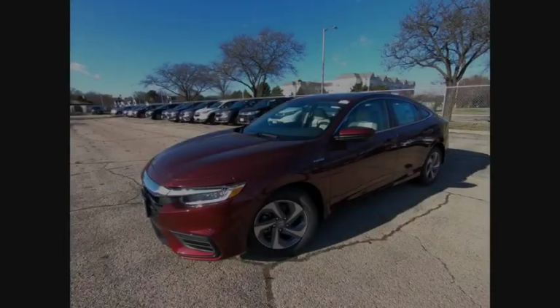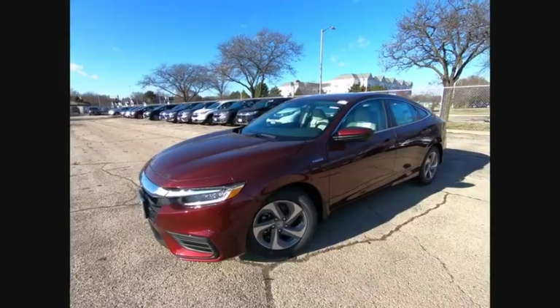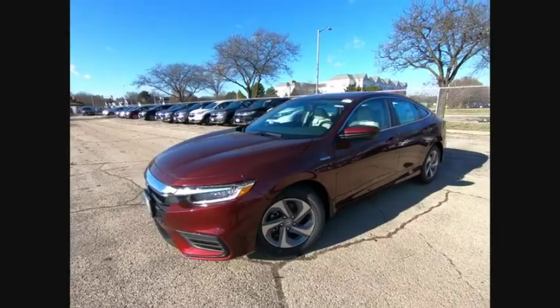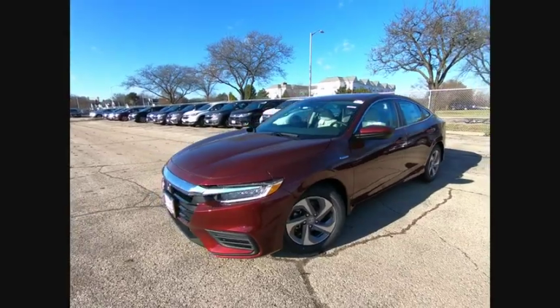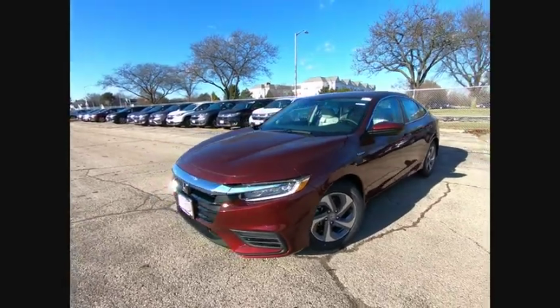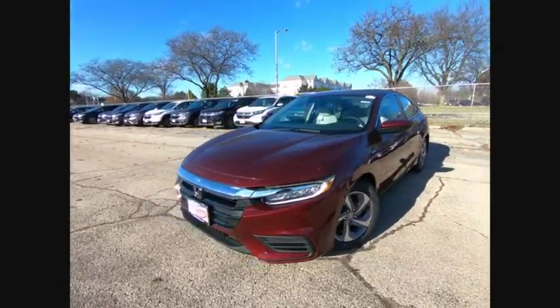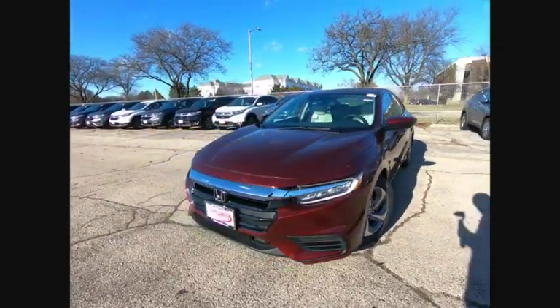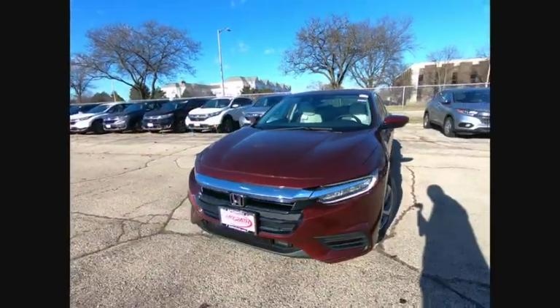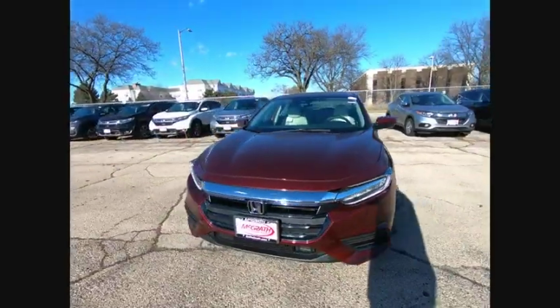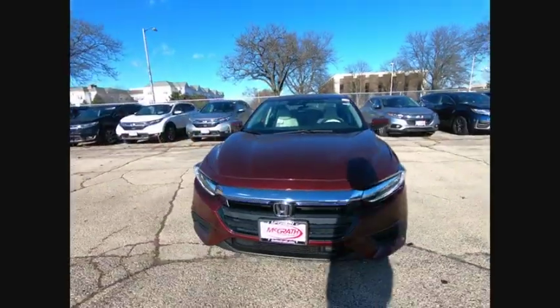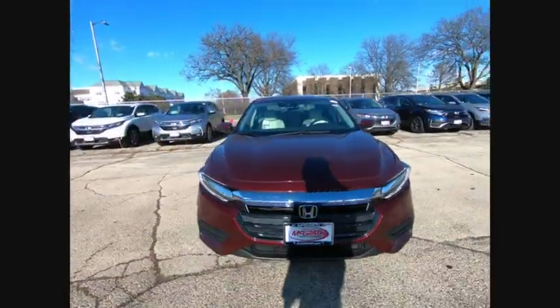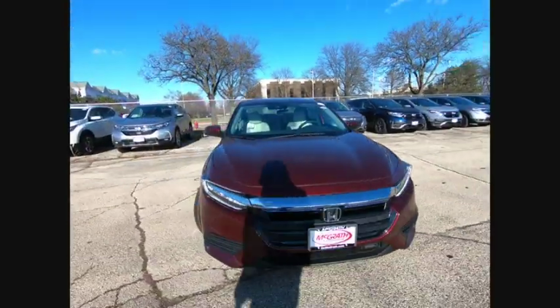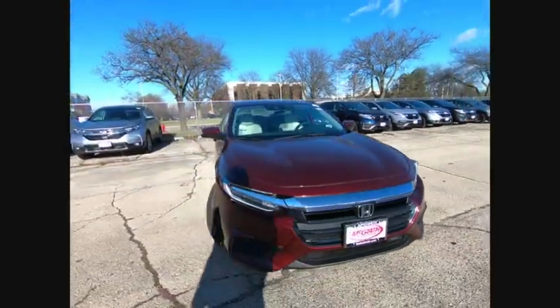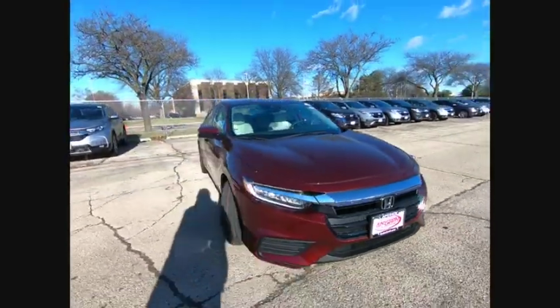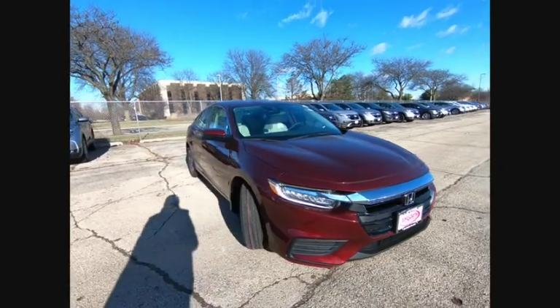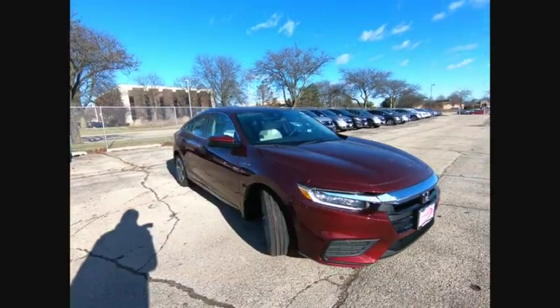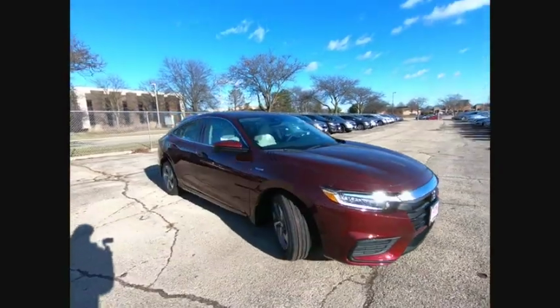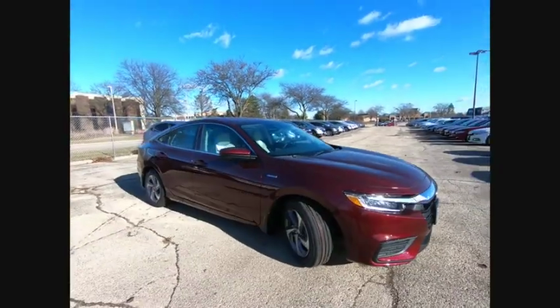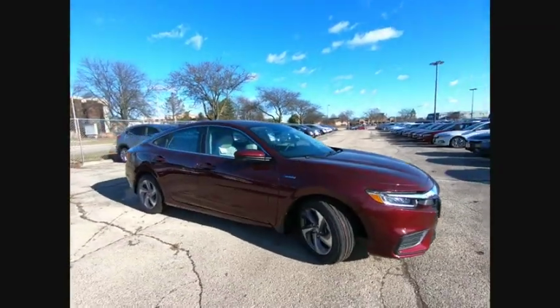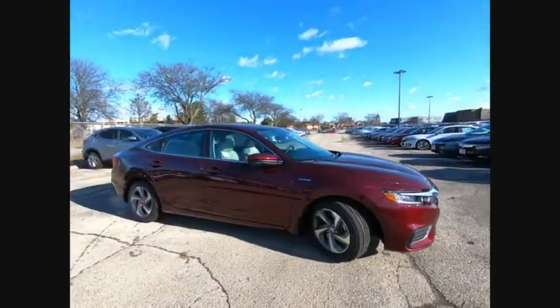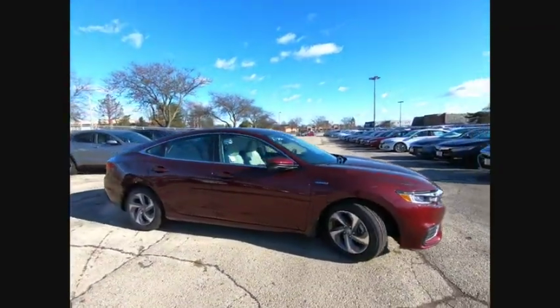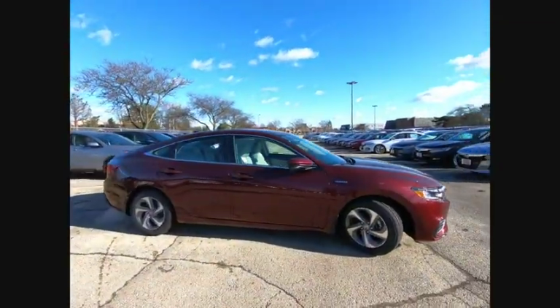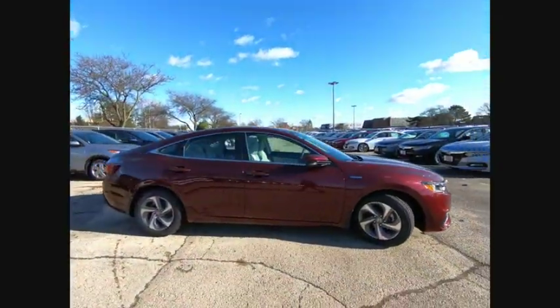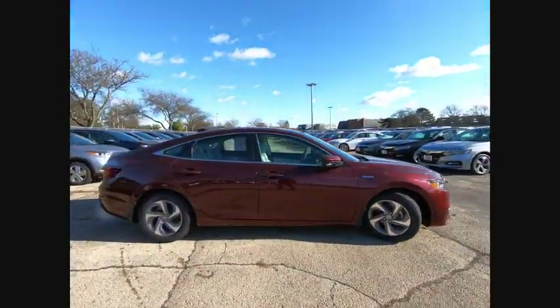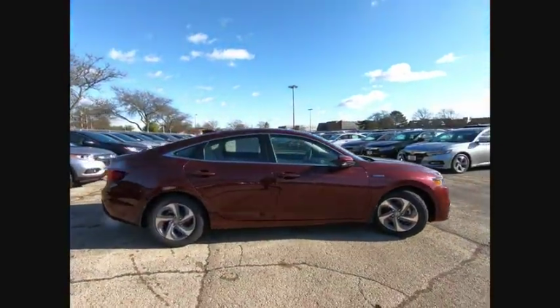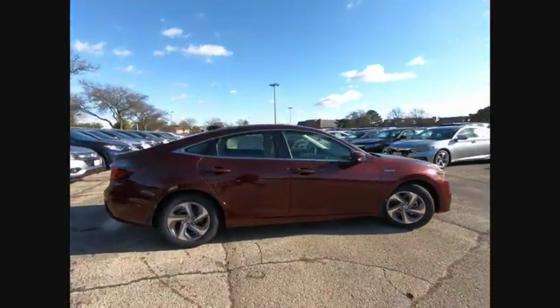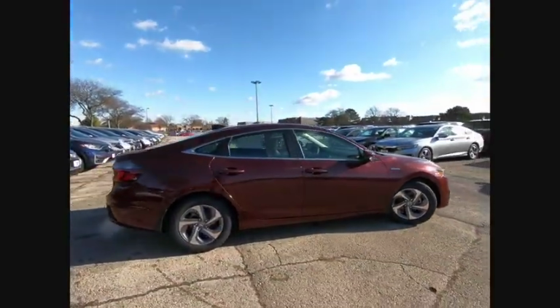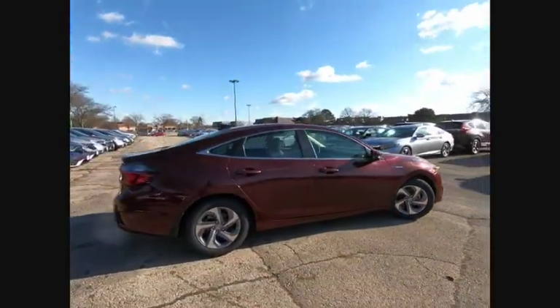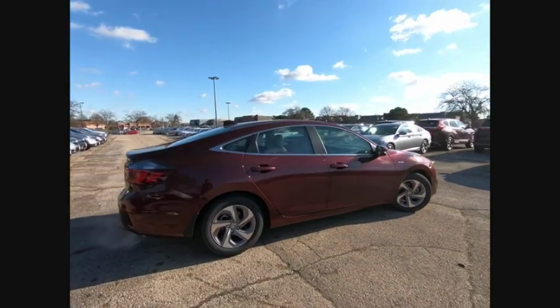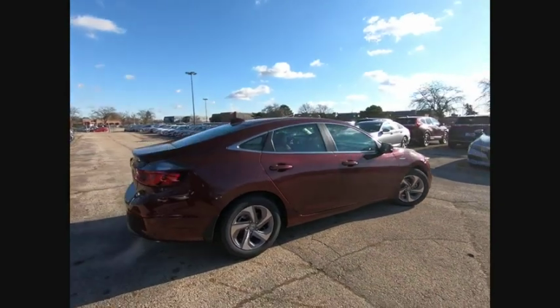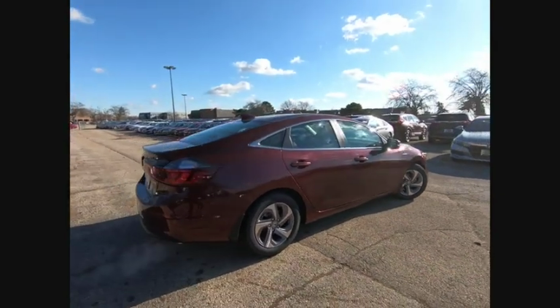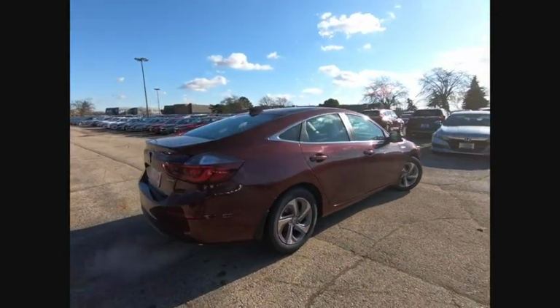We are pleased to show you the 2020 Insight. 40 miles per gallon. Smooth ride. Performance. Exterior. Interior. Honda Insight has it all.